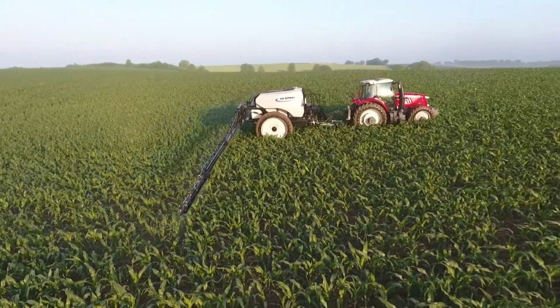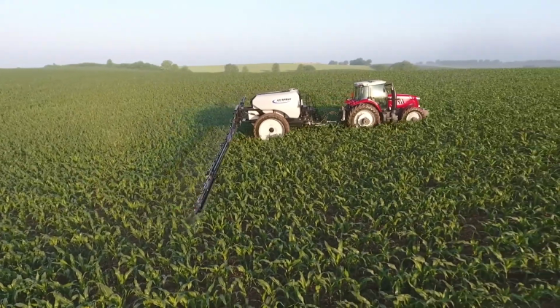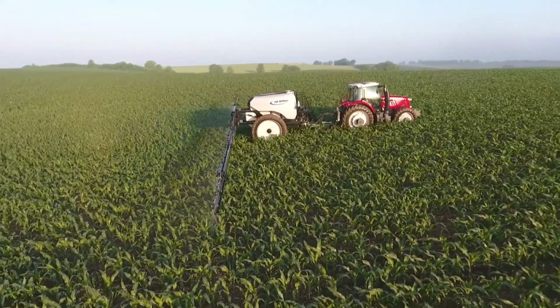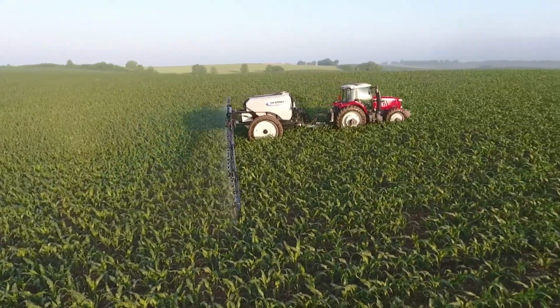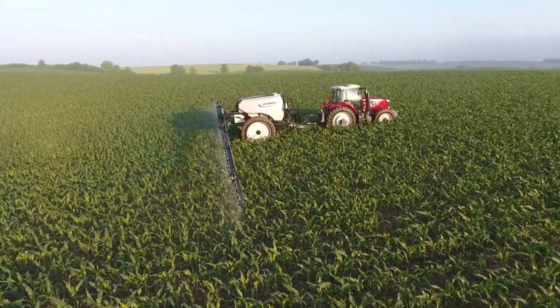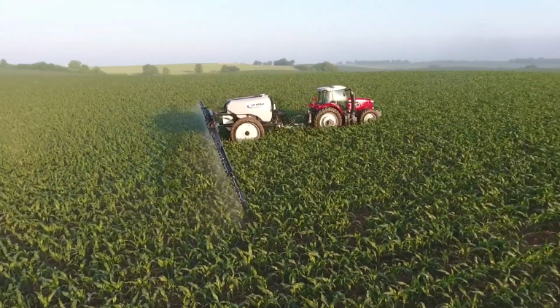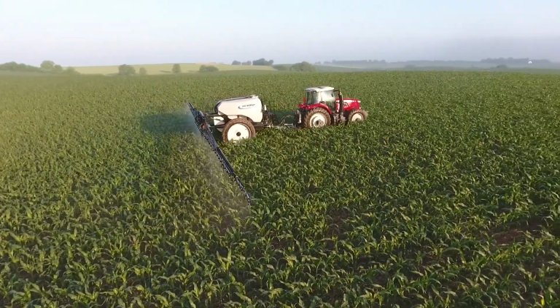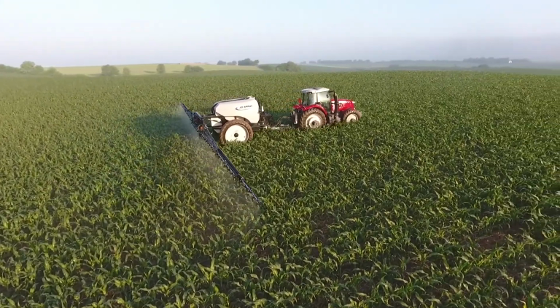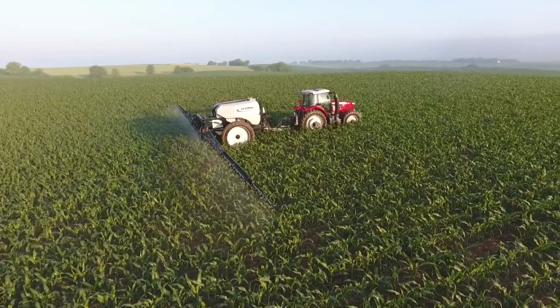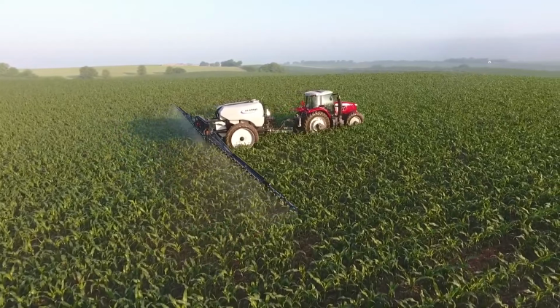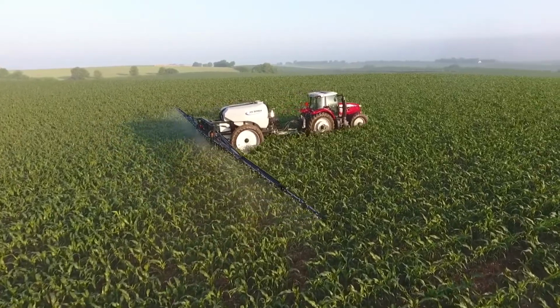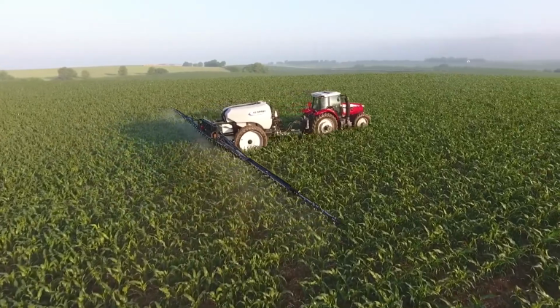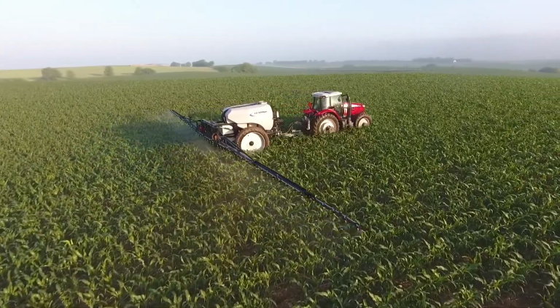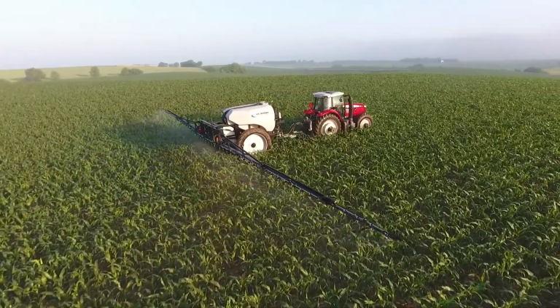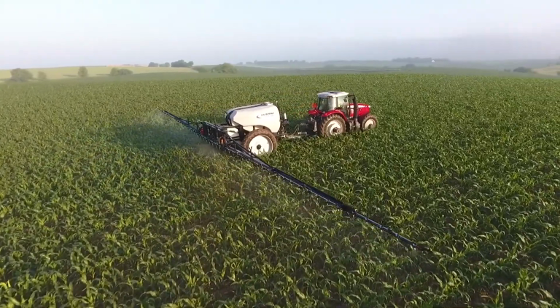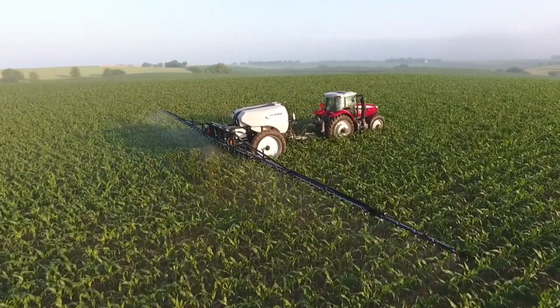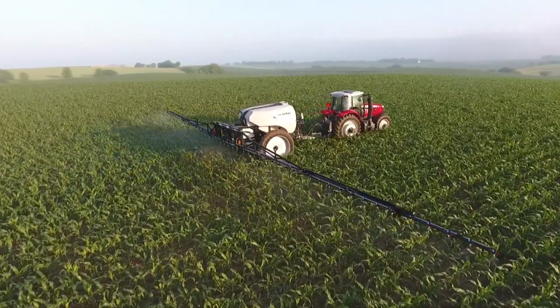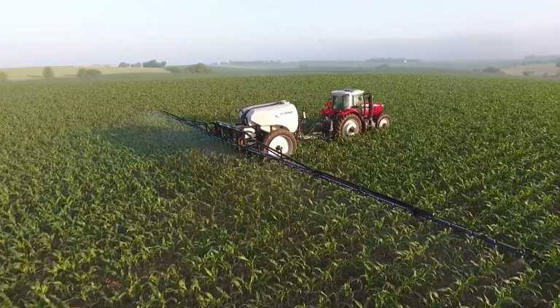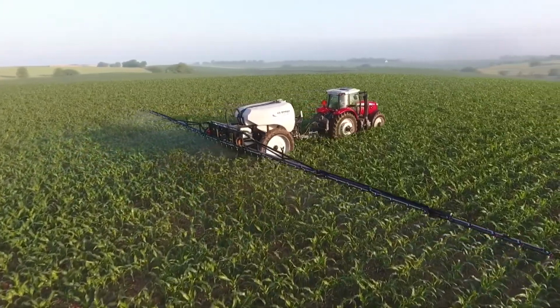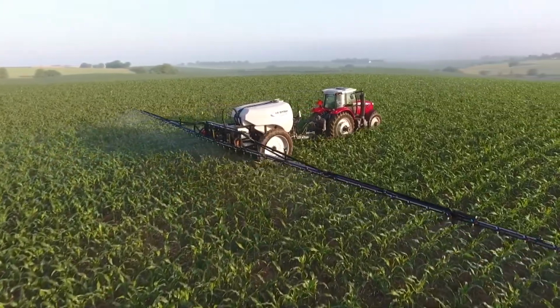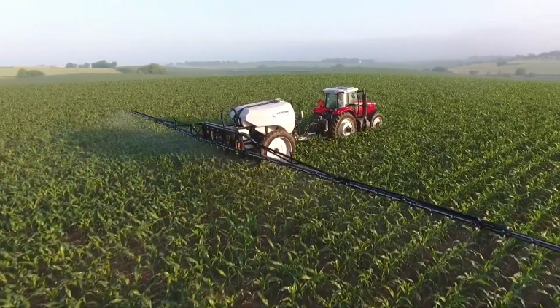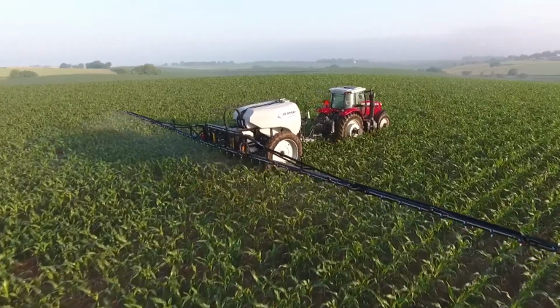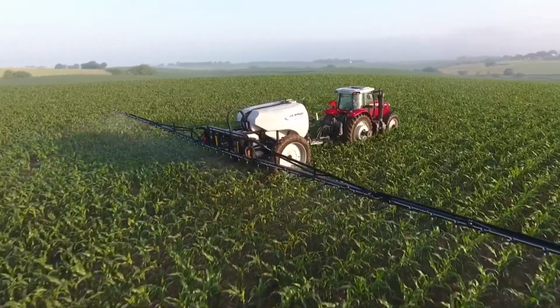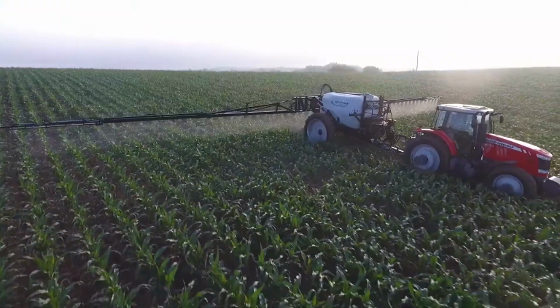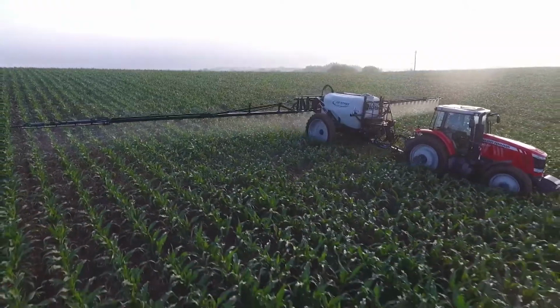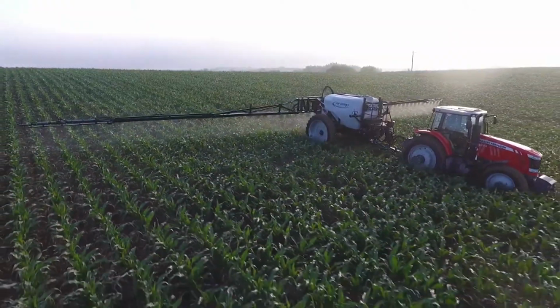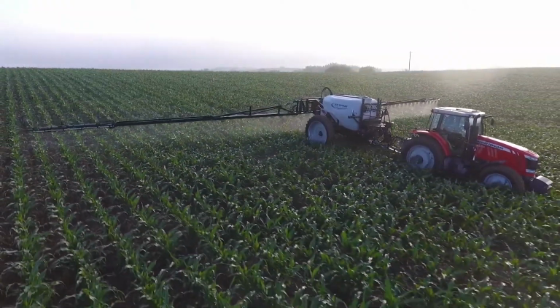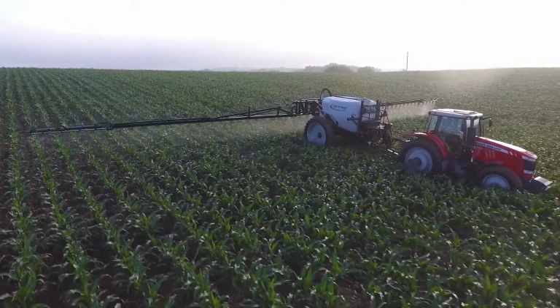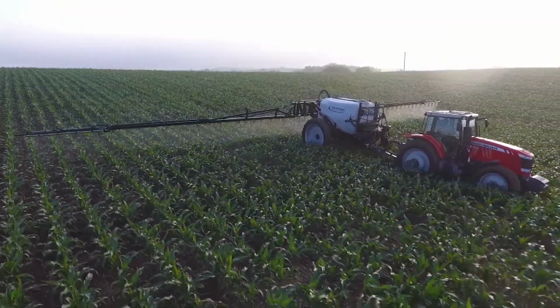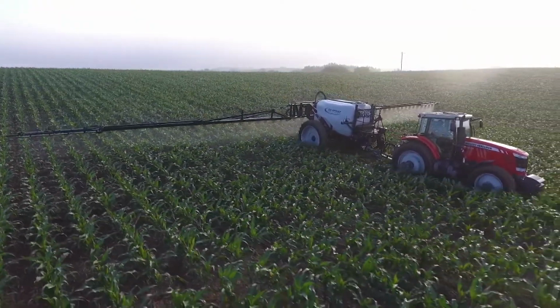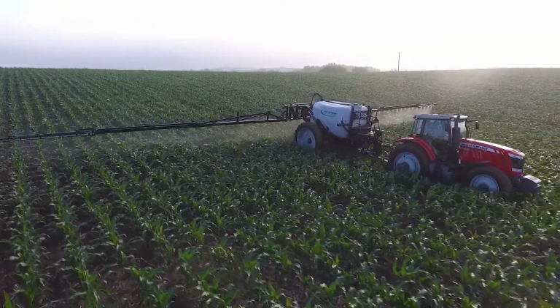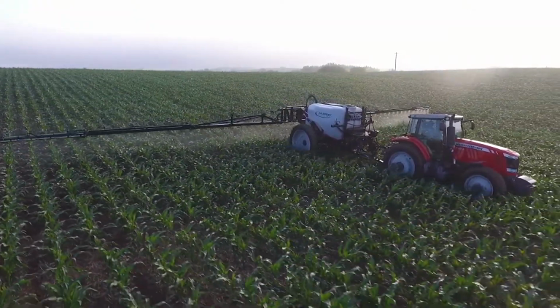The 8,000 Series Sprayer comes standard with 380-90R54 tires on 10-bolt hubs and 20,000-pound axles. If needed, you can upgrade to duals, which are available in several different track widths.